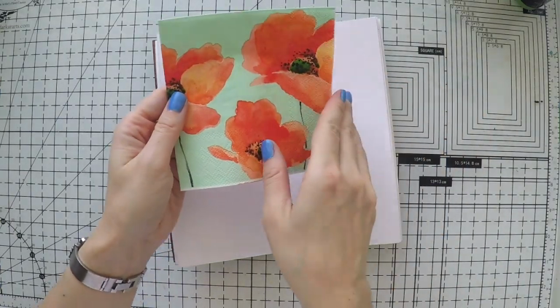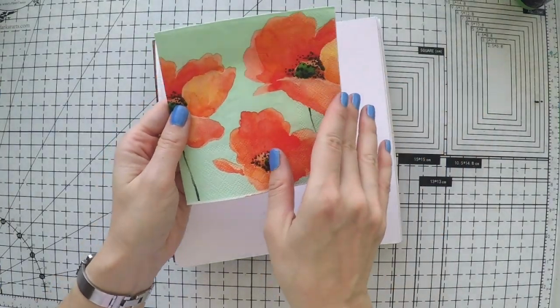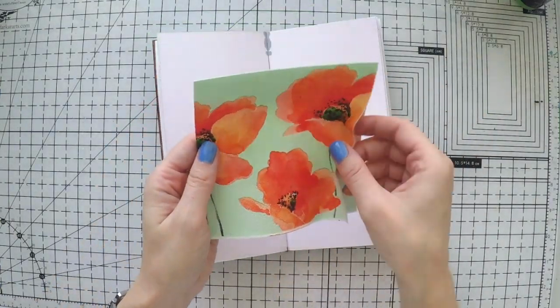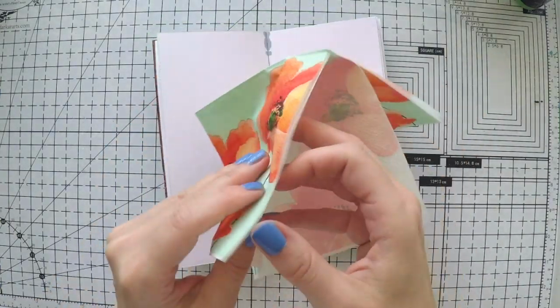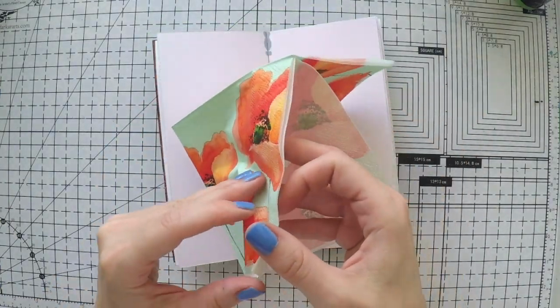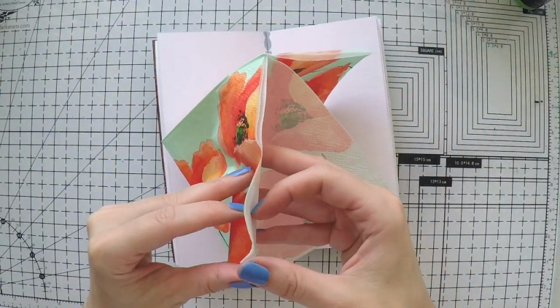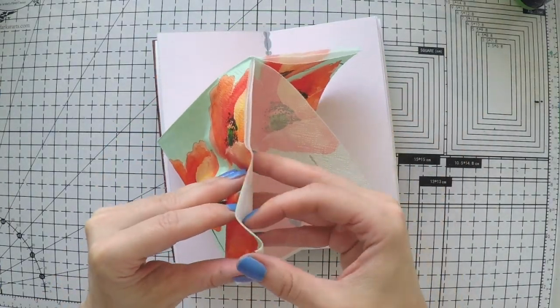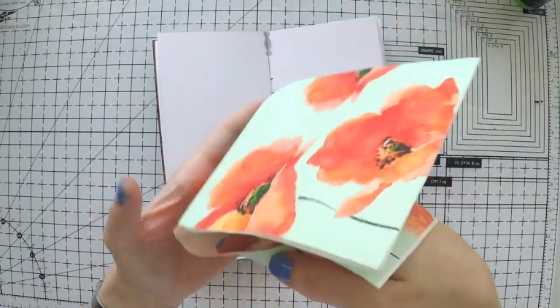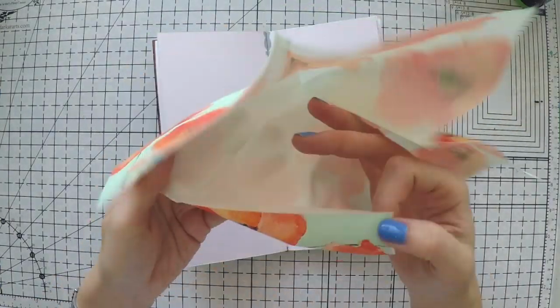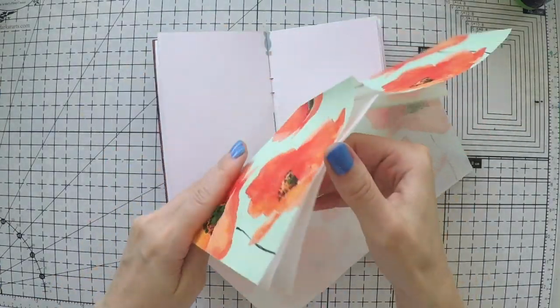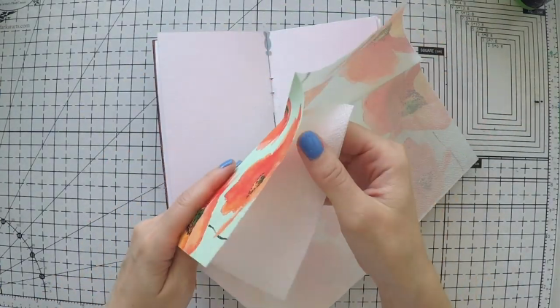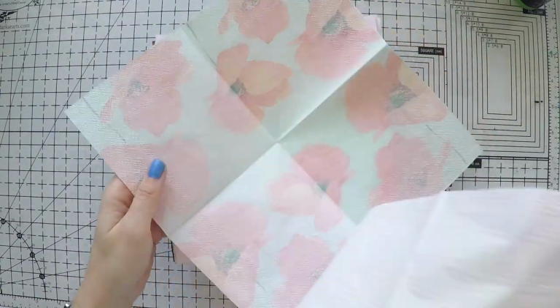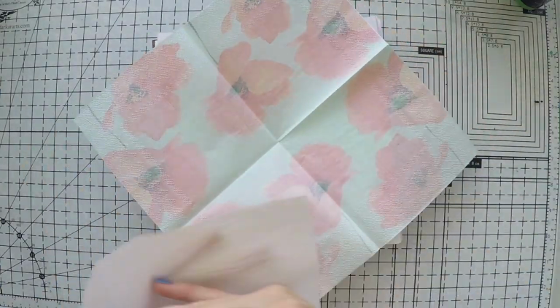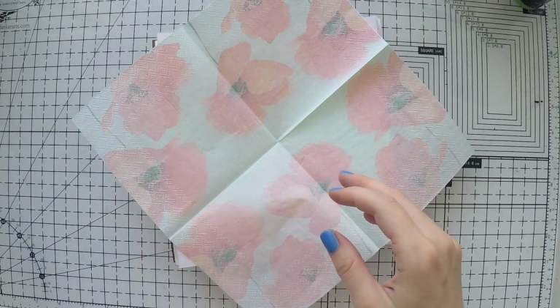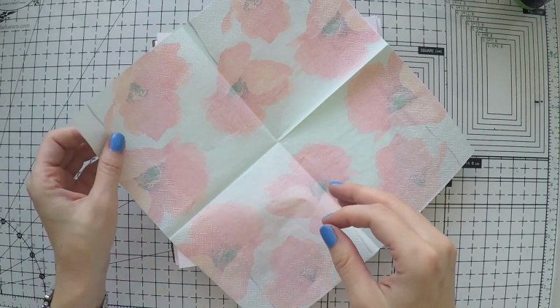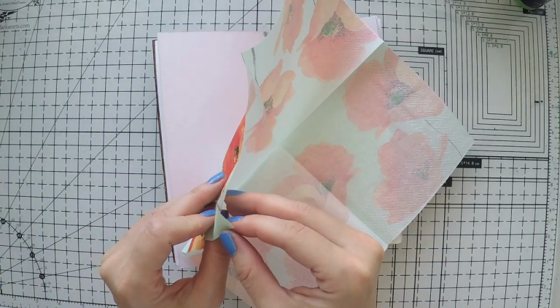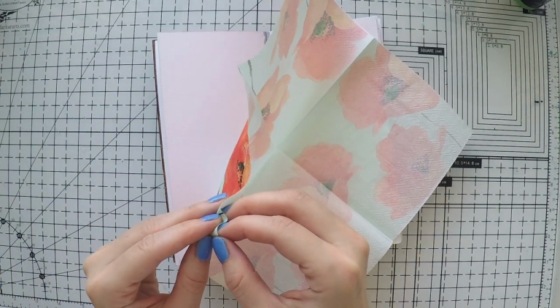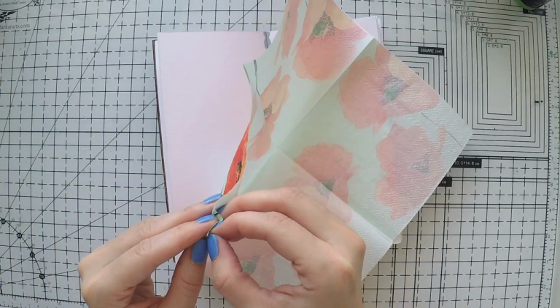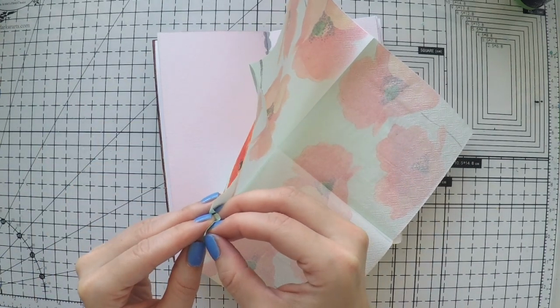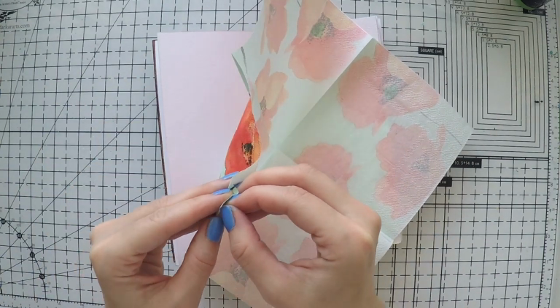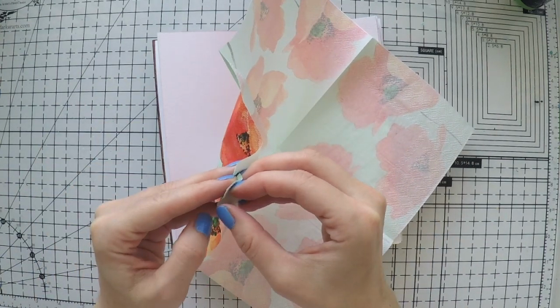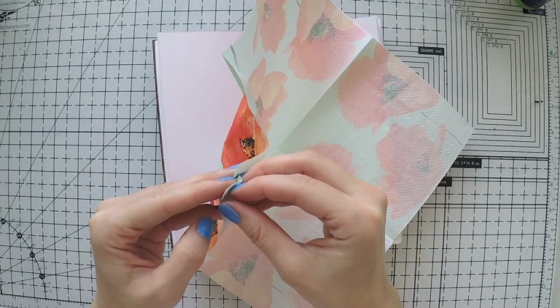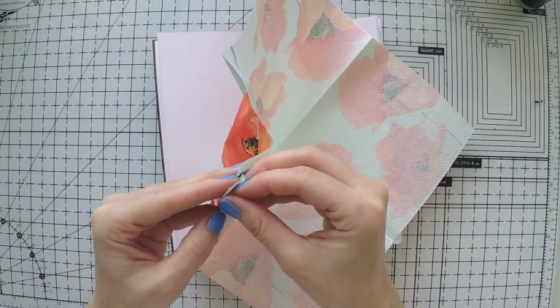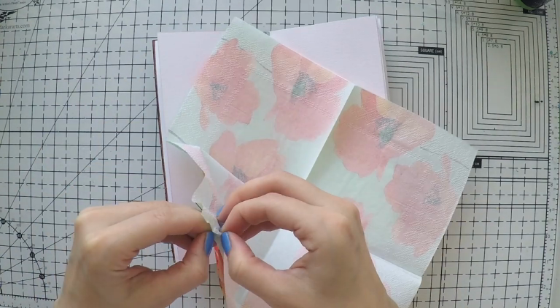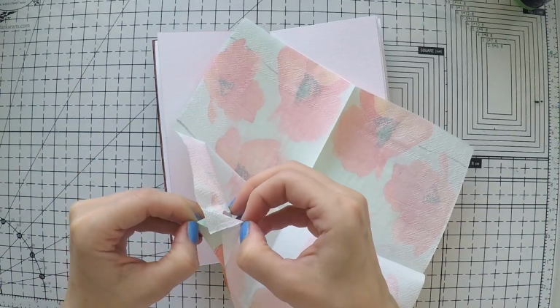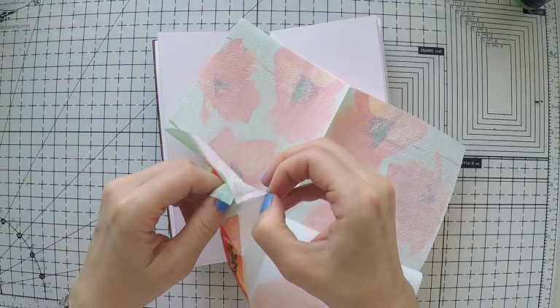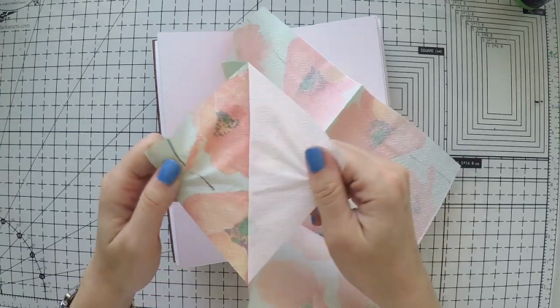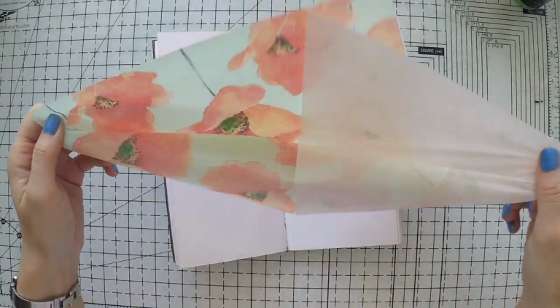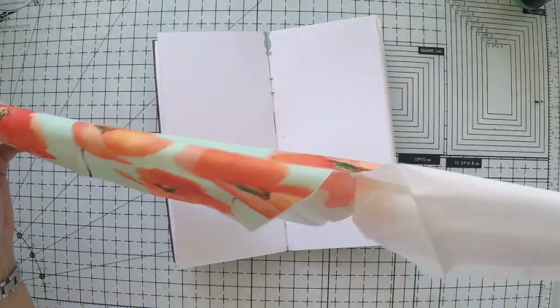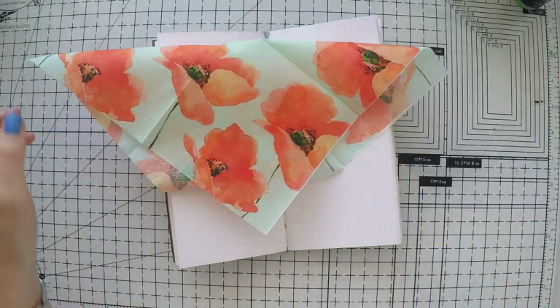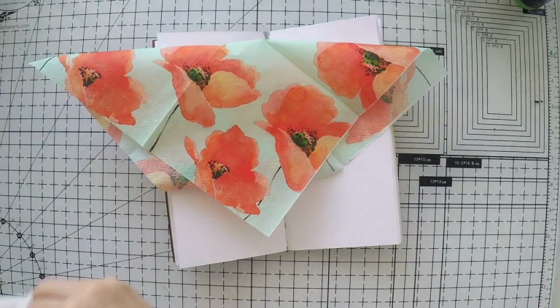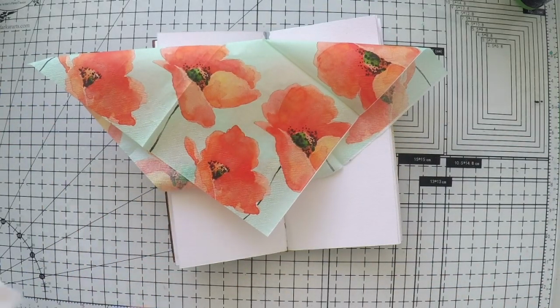You can use anything you like. It doesn't matter as long as your pages can take water a little bit so that you can use different mediums. That's why I use mixed media paper.